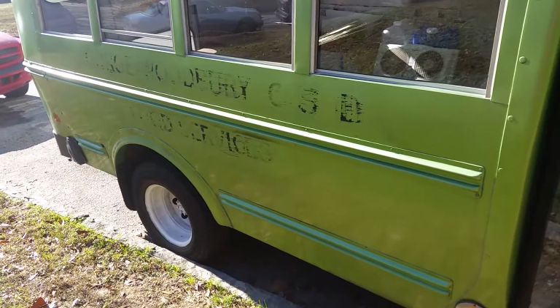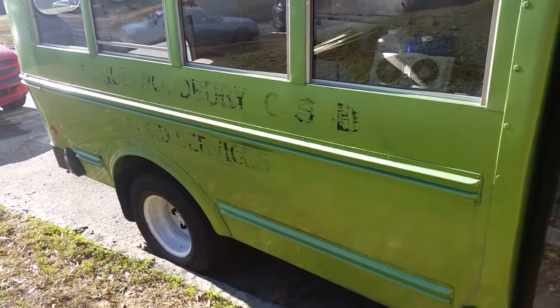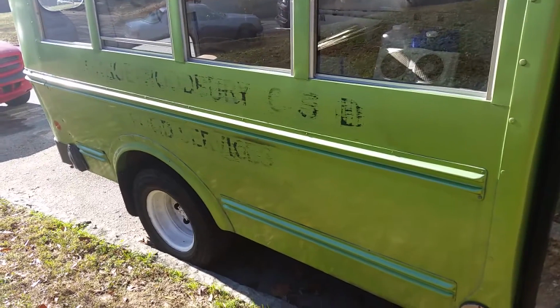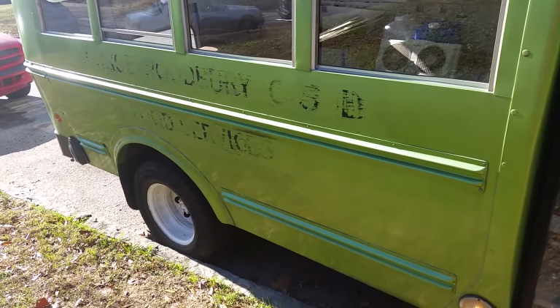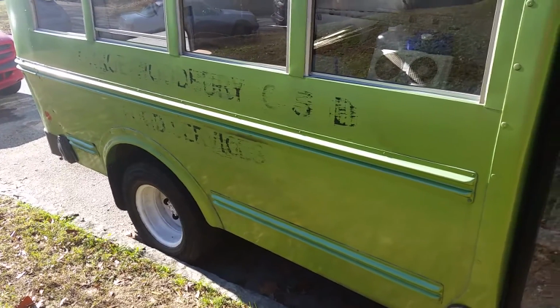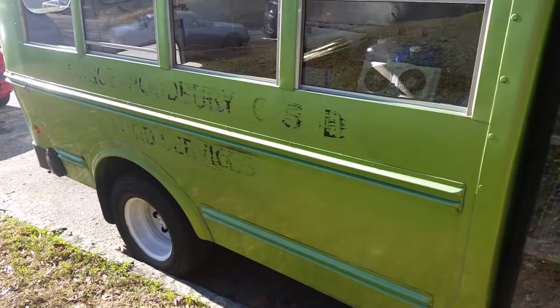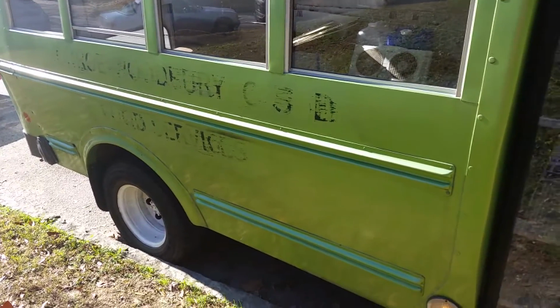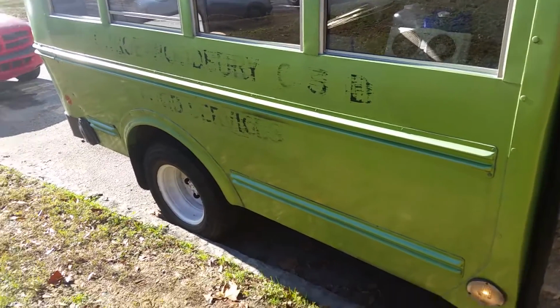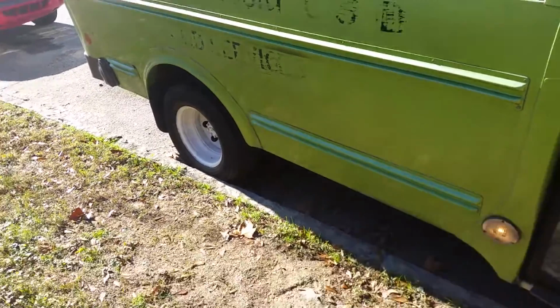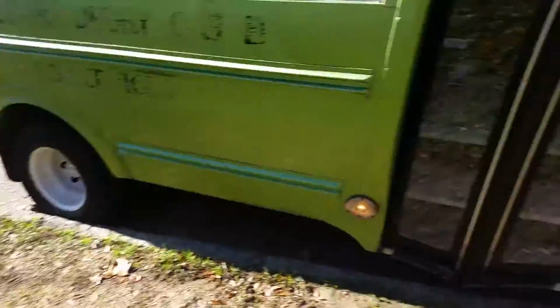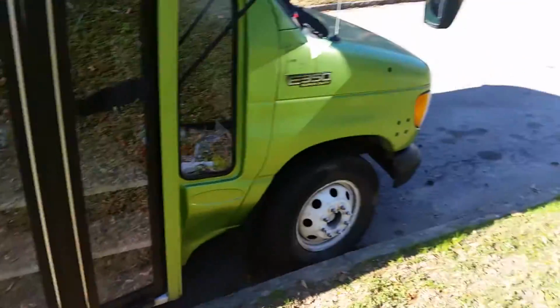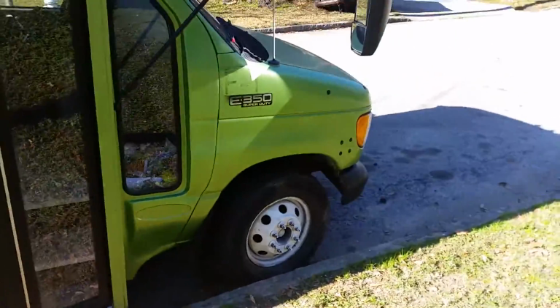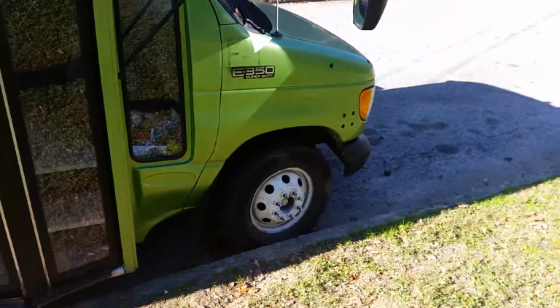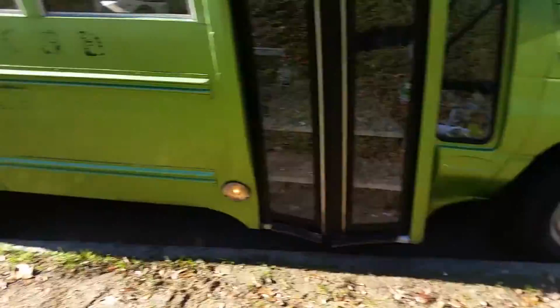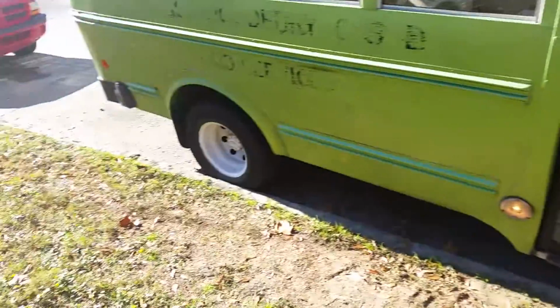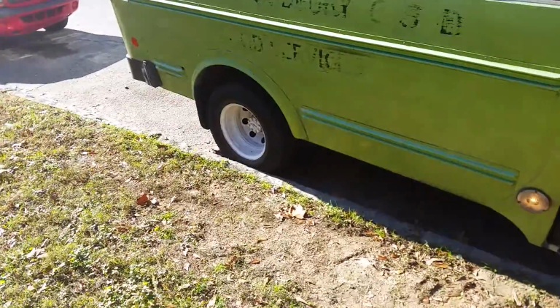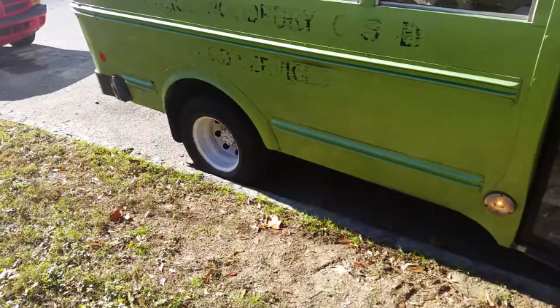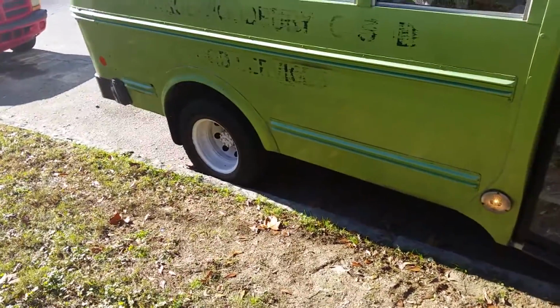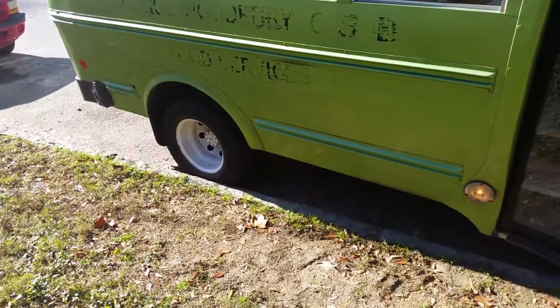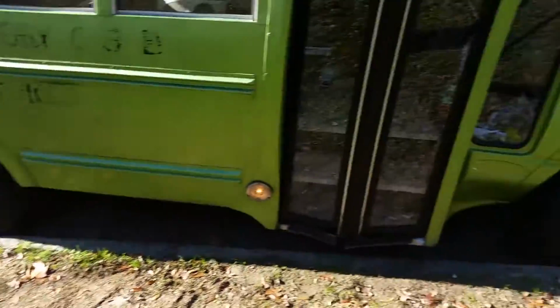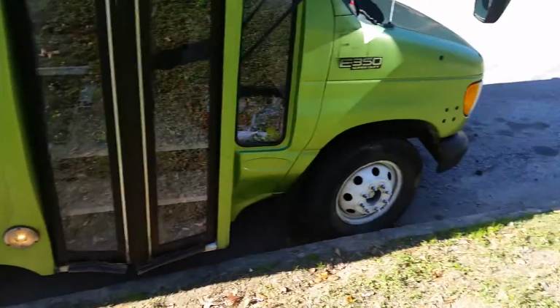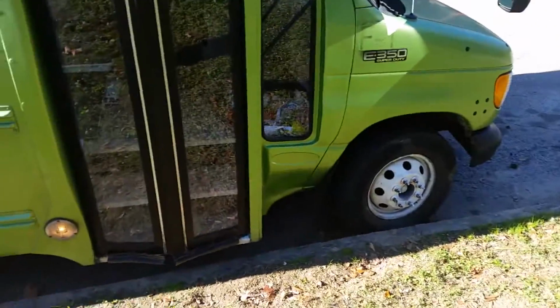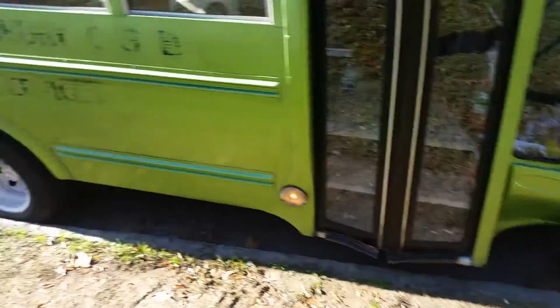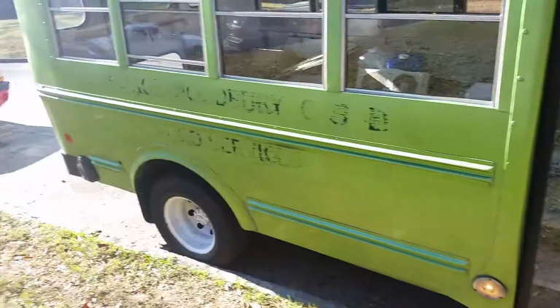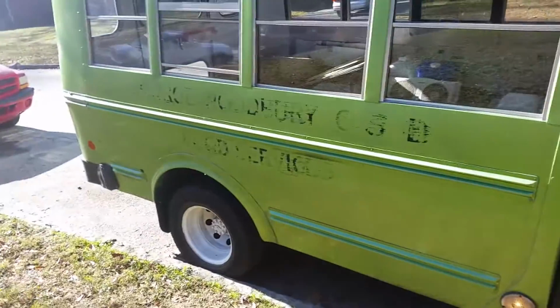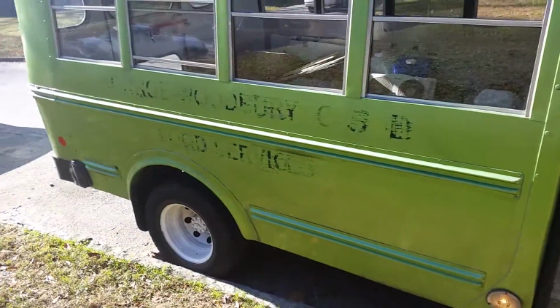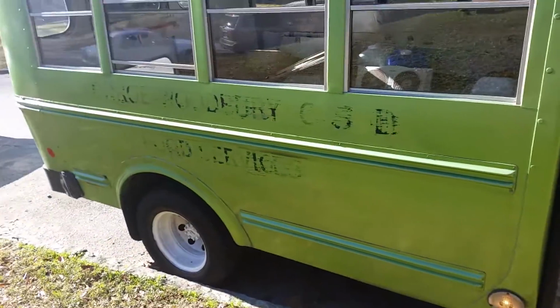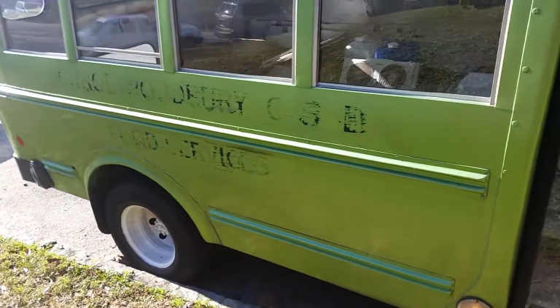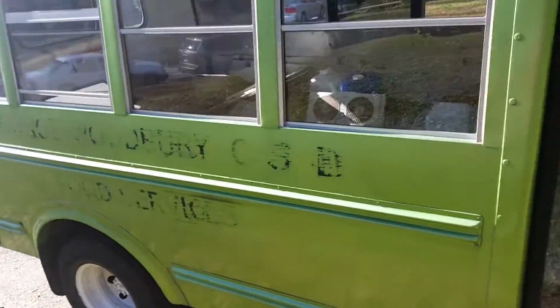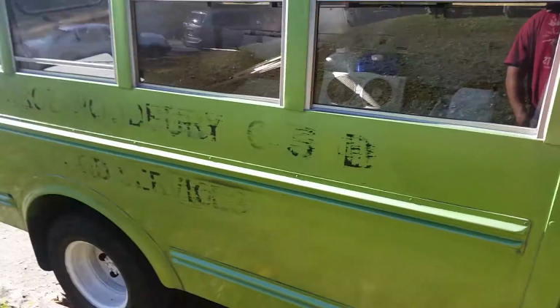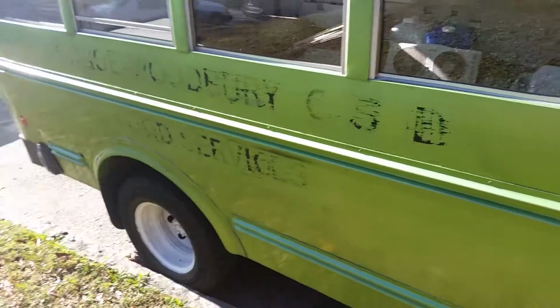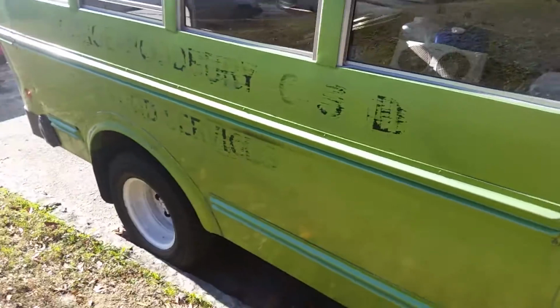Got some of the letters off the outside with acetone — took me a long time. Got it on the other side too. Going to hit the wheel wells with some white primer paint and then hit them up with some white gloss.